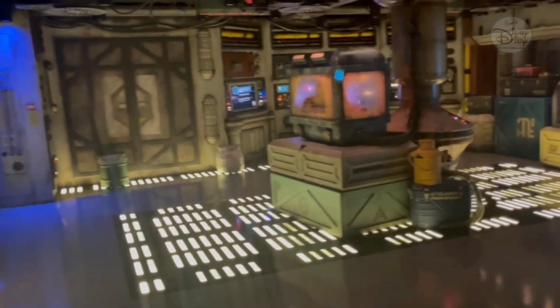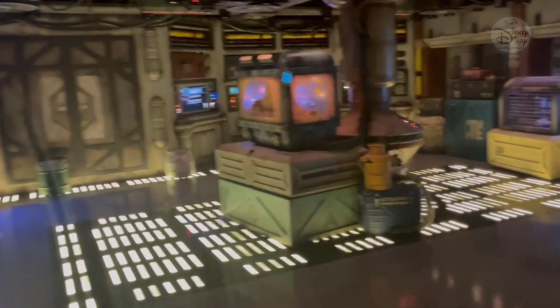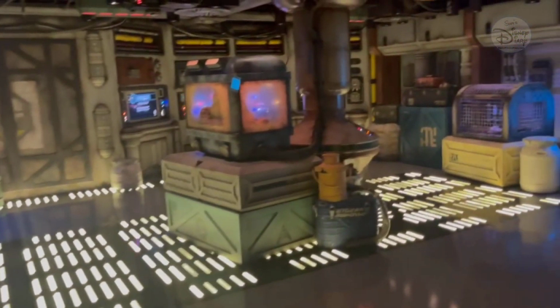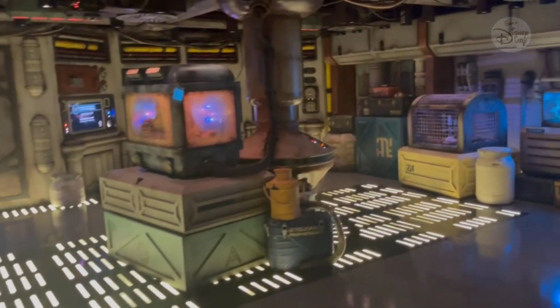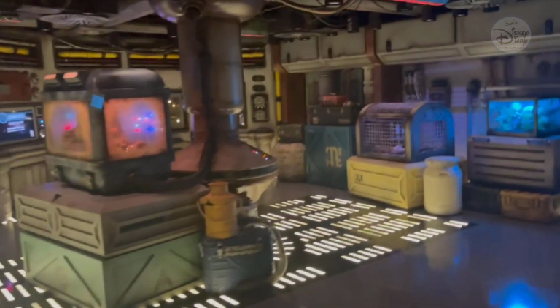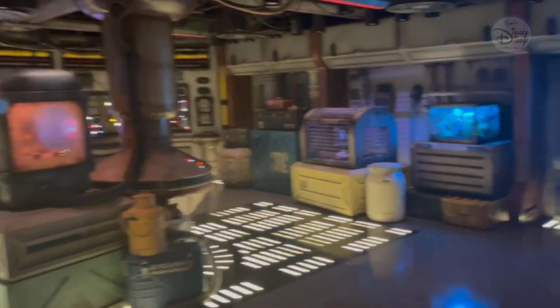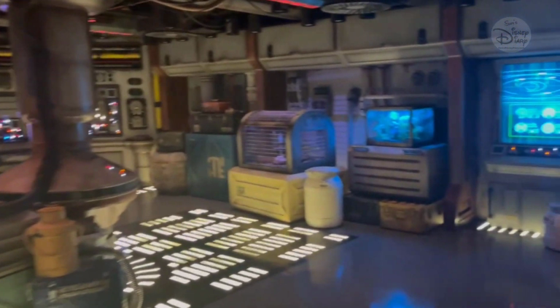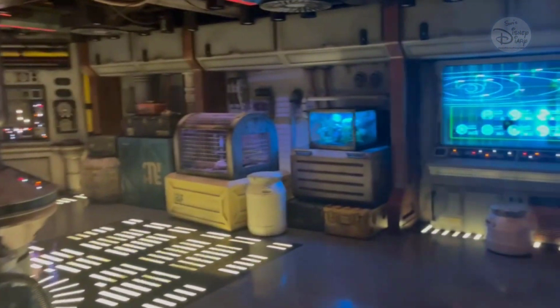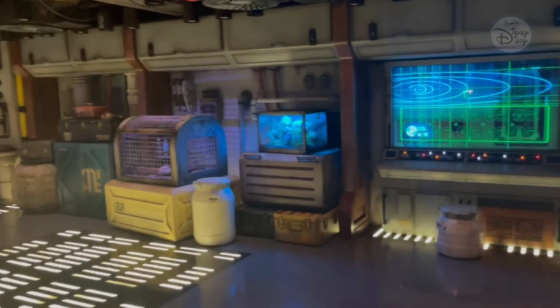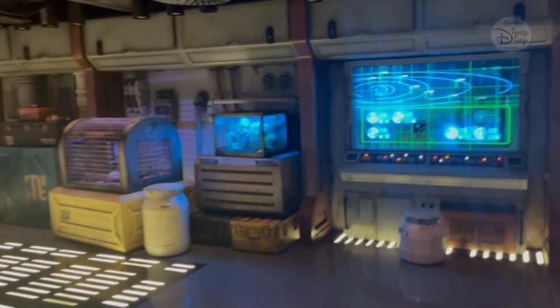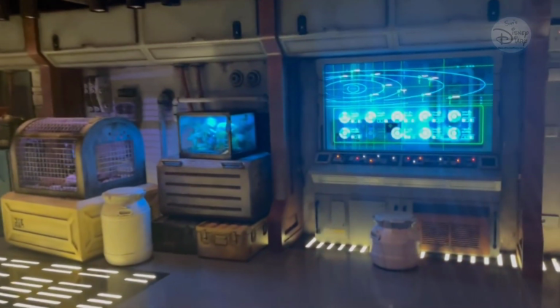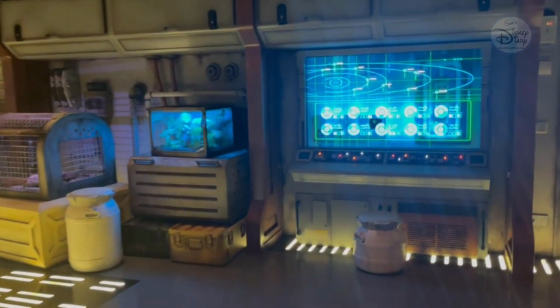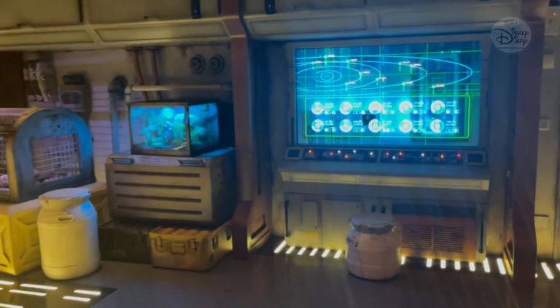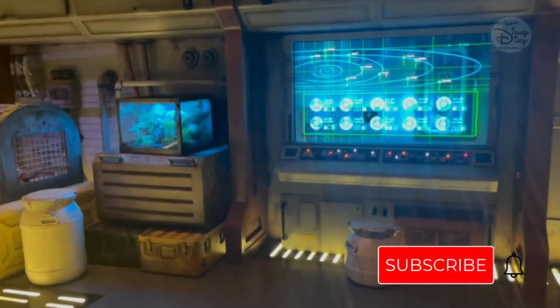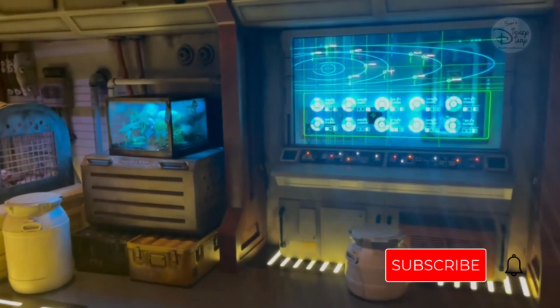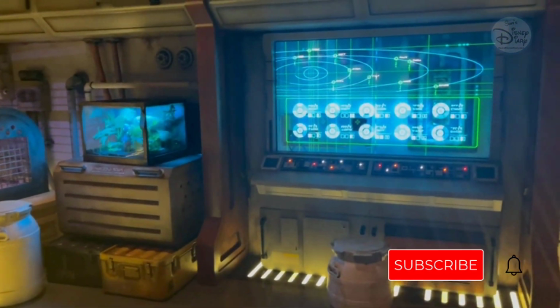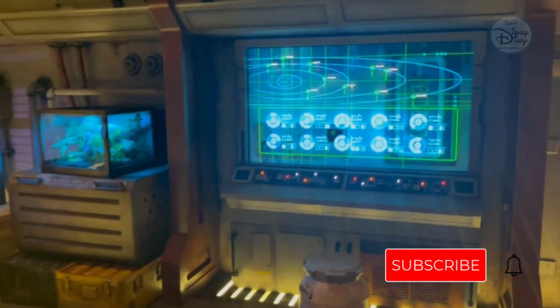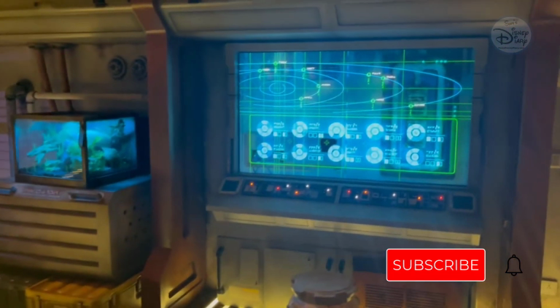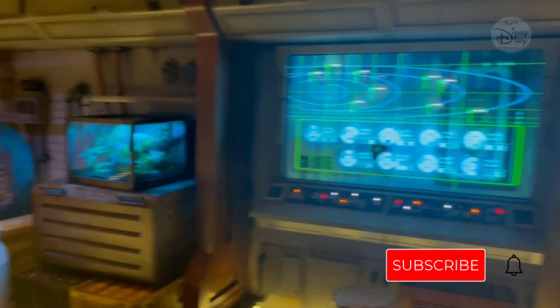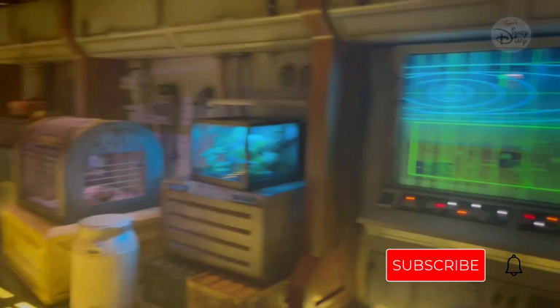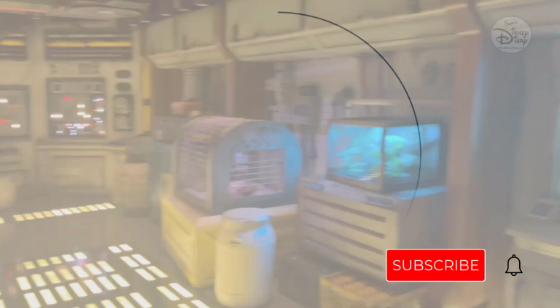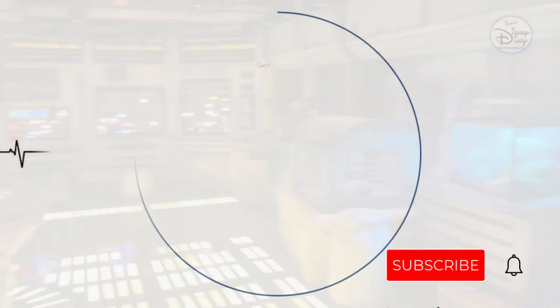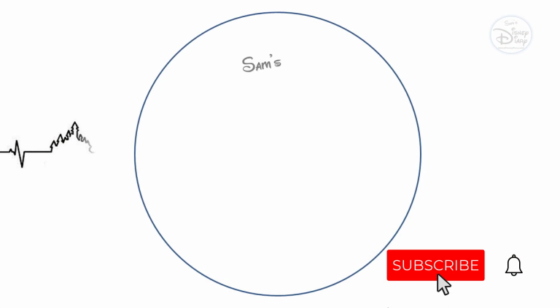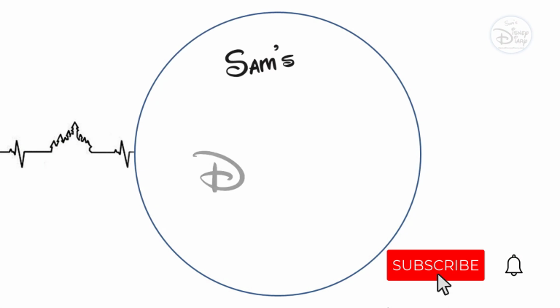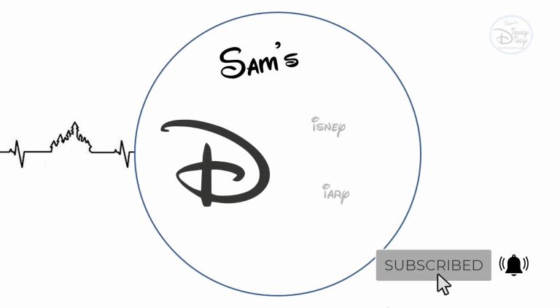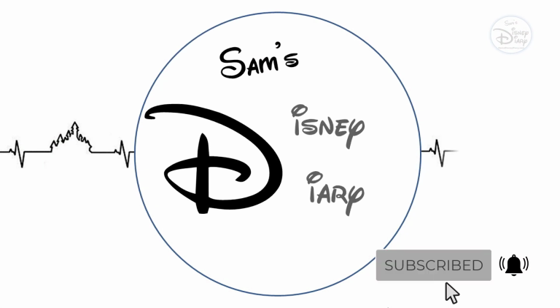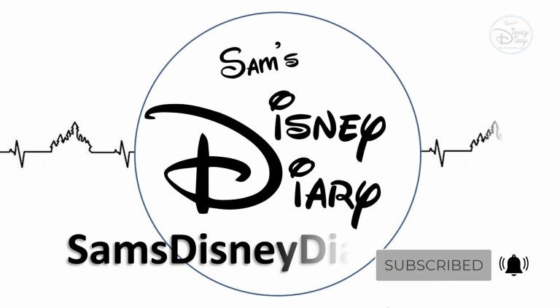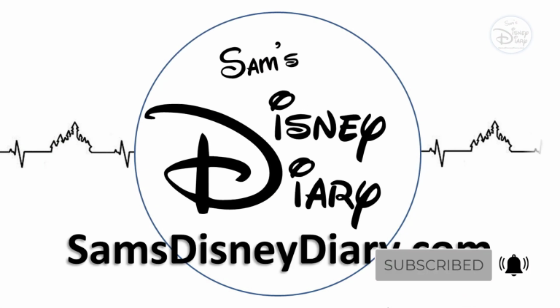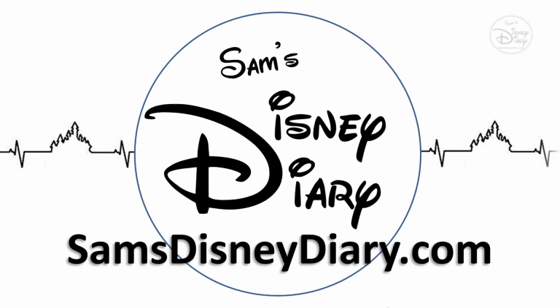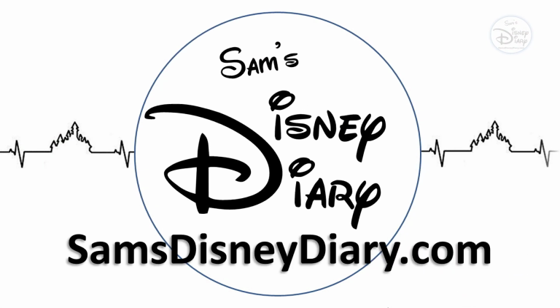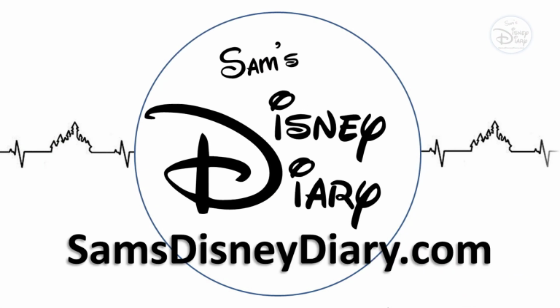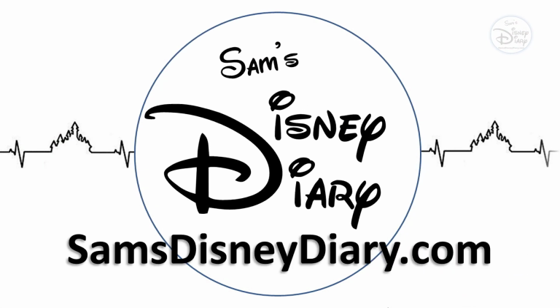While this is open for the older children, they also block it off at certain times of the day for older children to play along as well. Thanks for watching — hit that subscribe button for more, and make sure you check out these videos from the Star Wars Hyperspace Lounge.